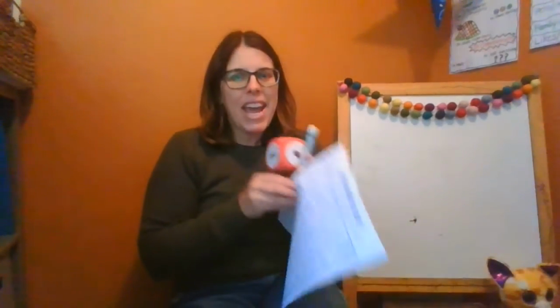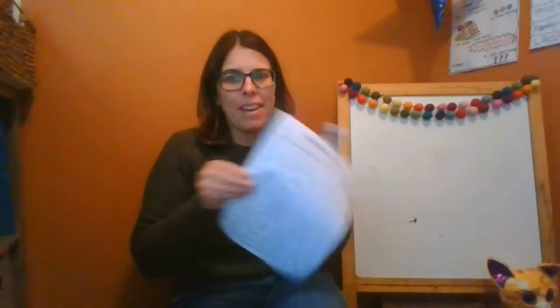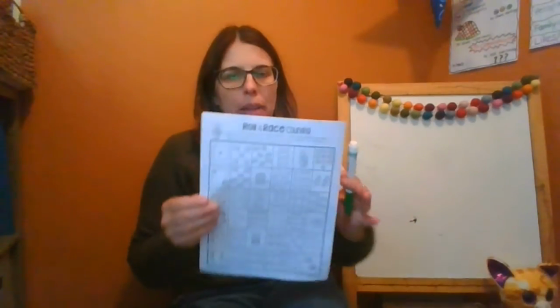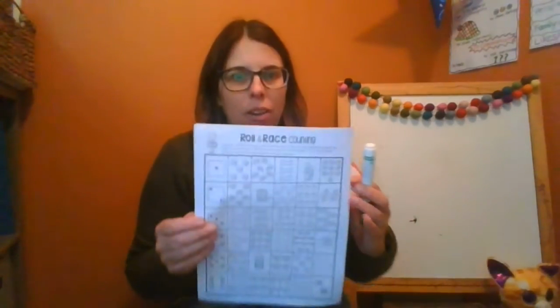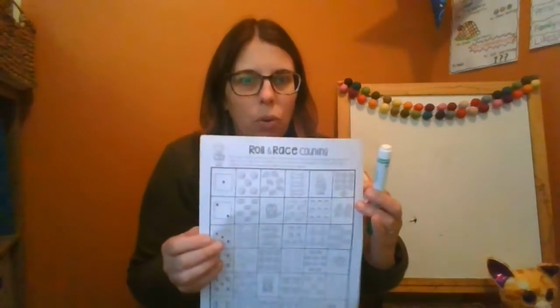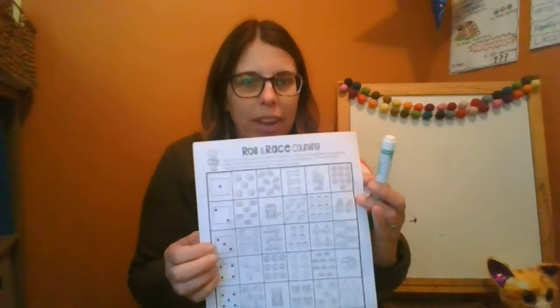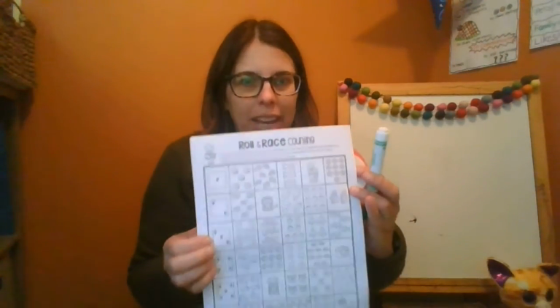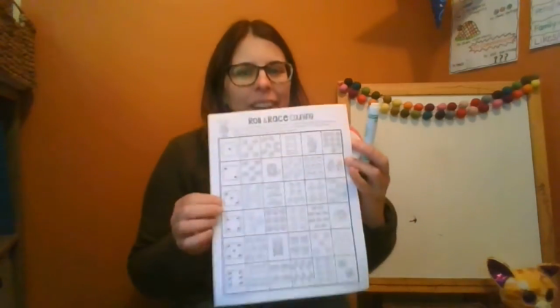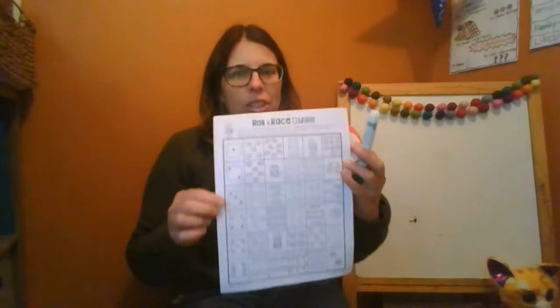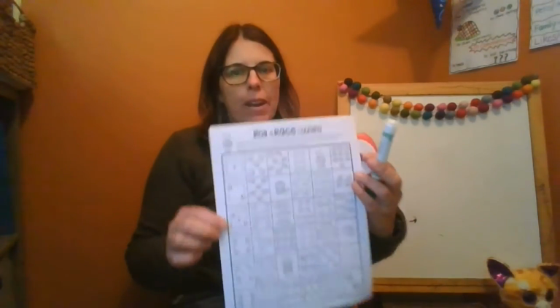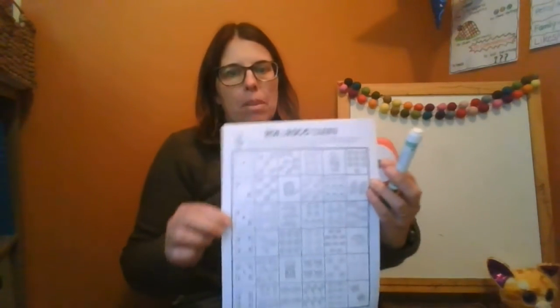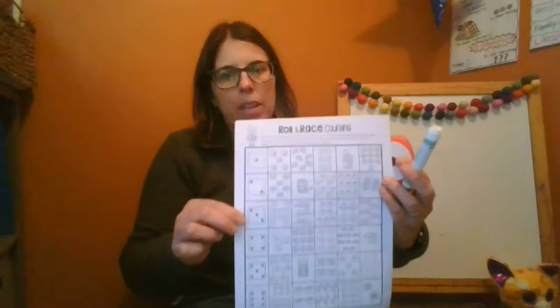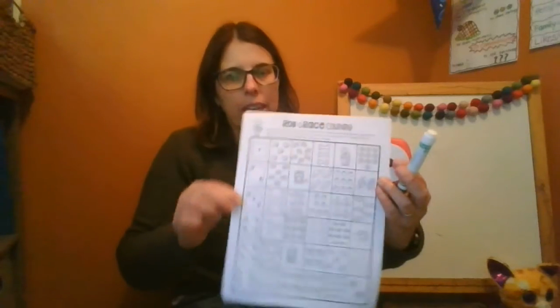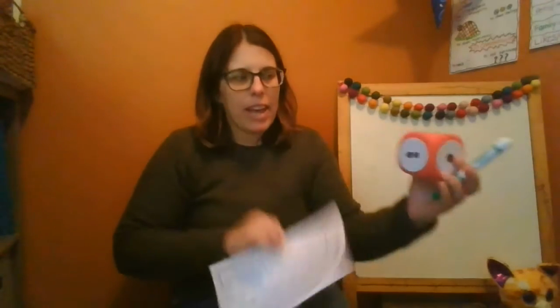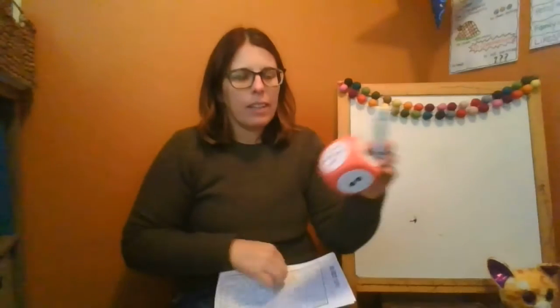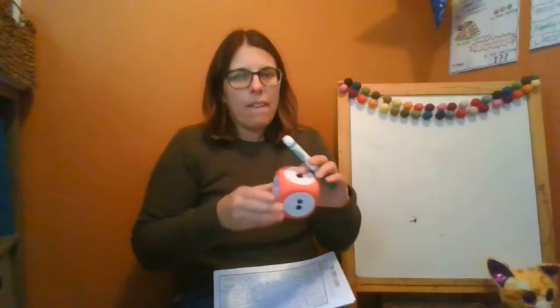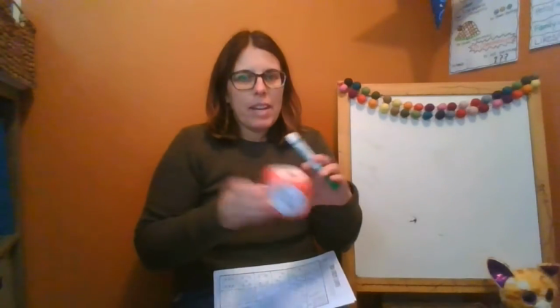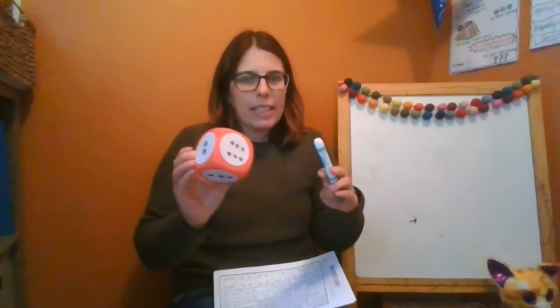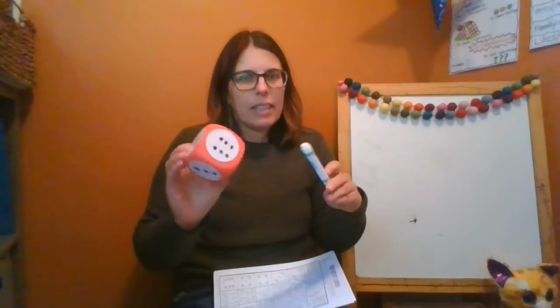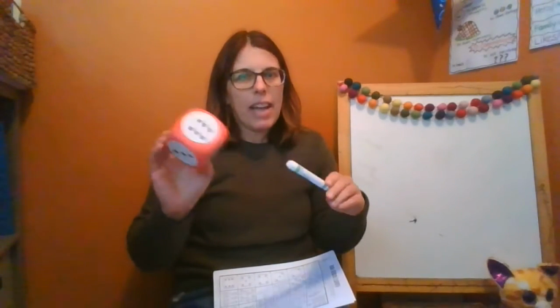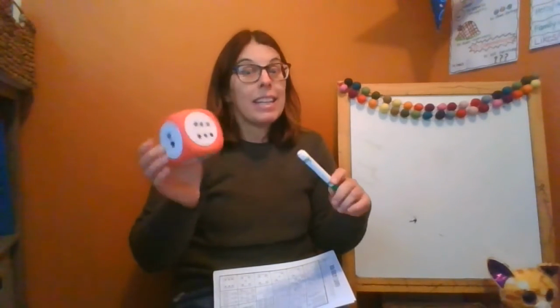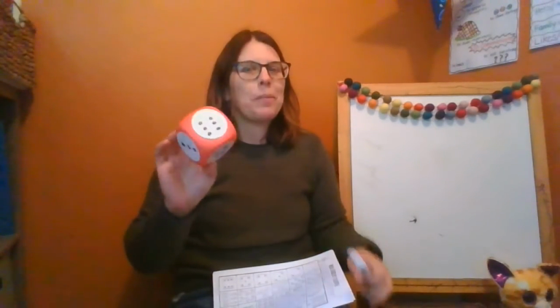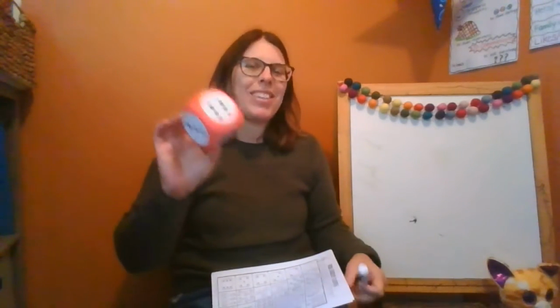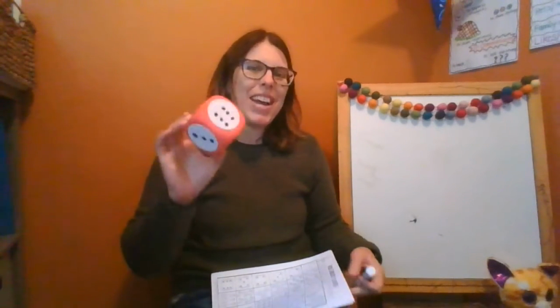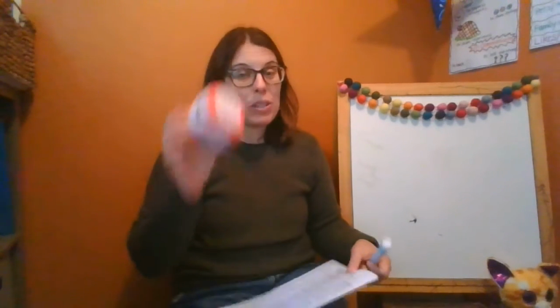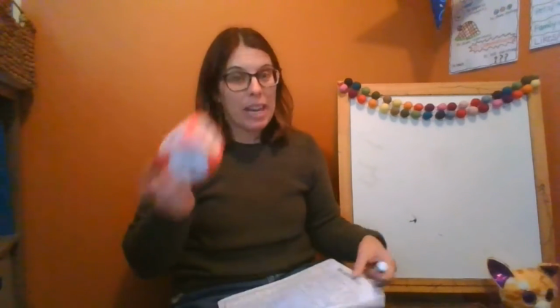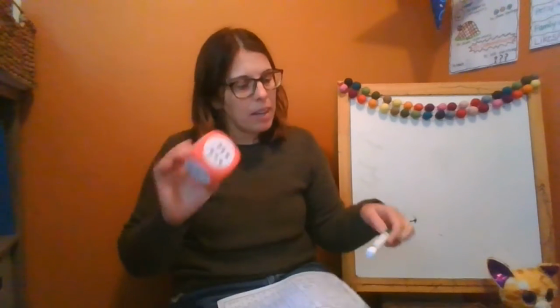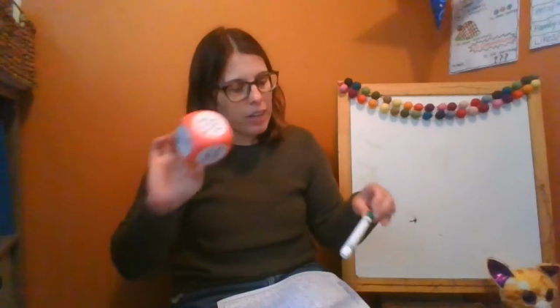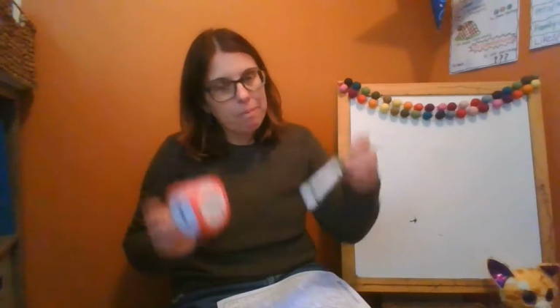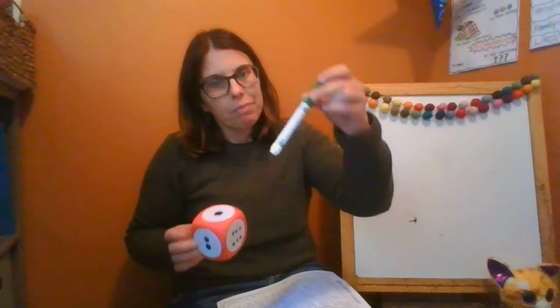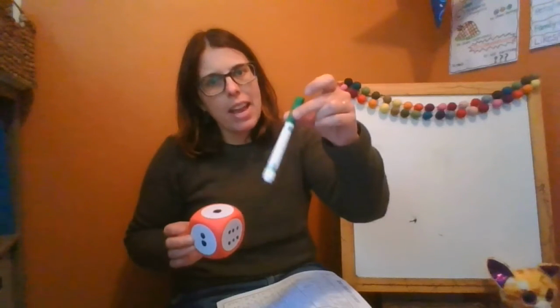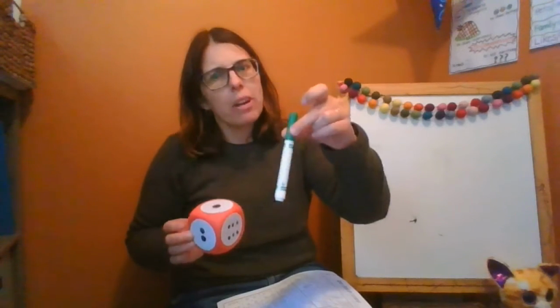Today we're playing Roll and Race. So you need the paper that looks like this, a die — one is called a die, two is called dice — so you need a die and a marker.